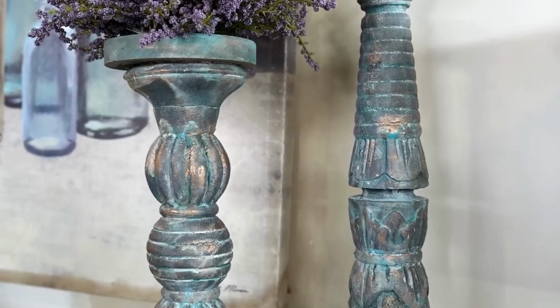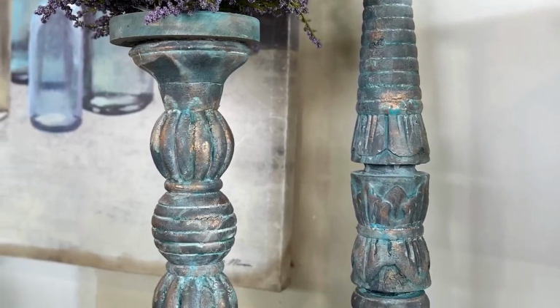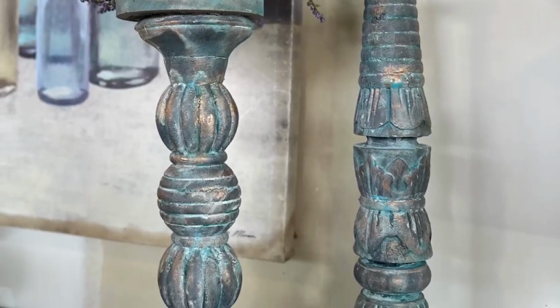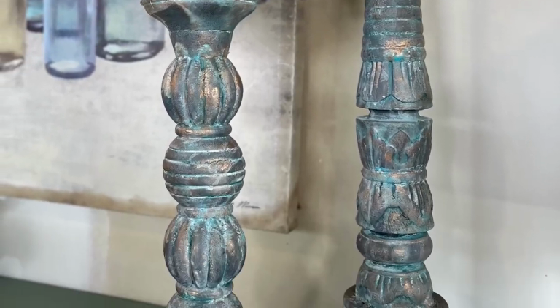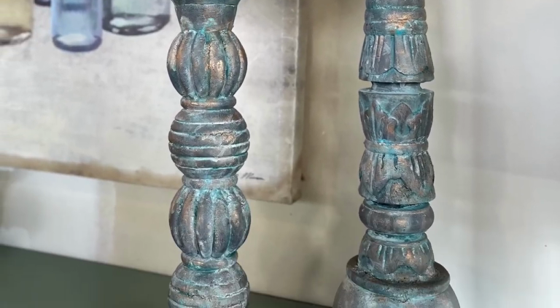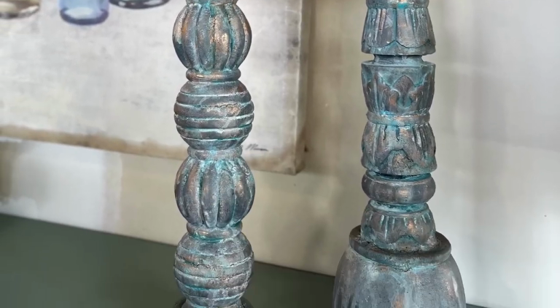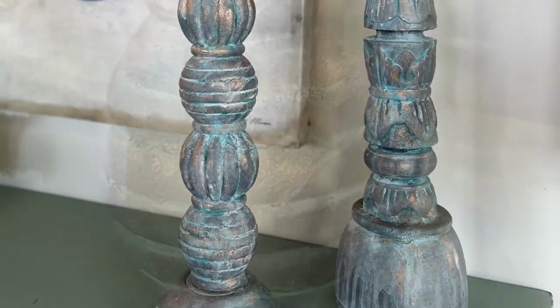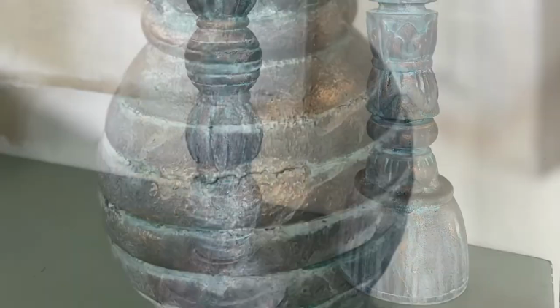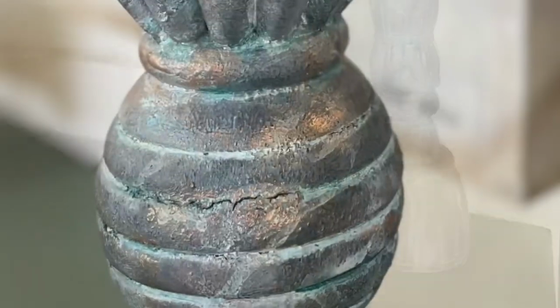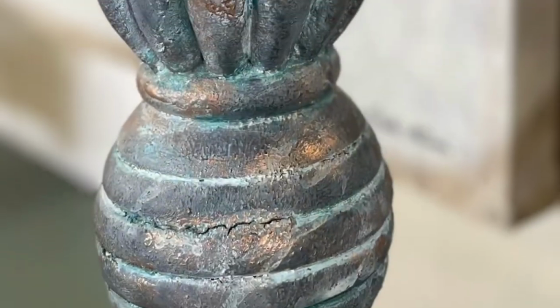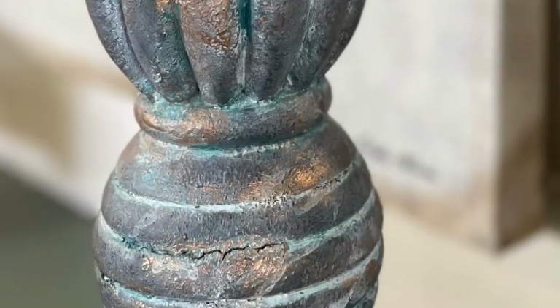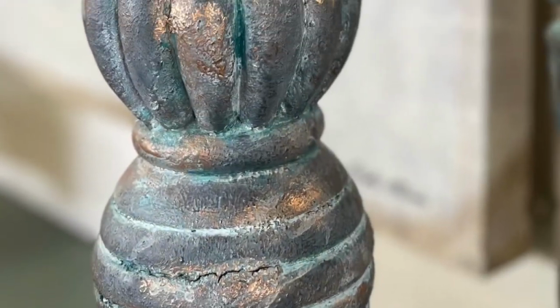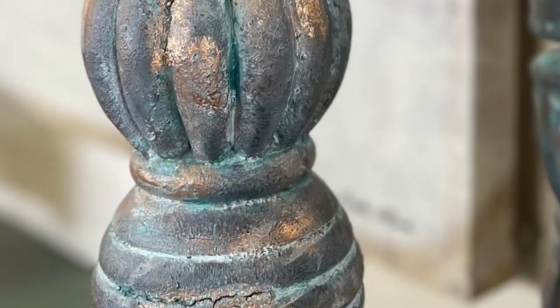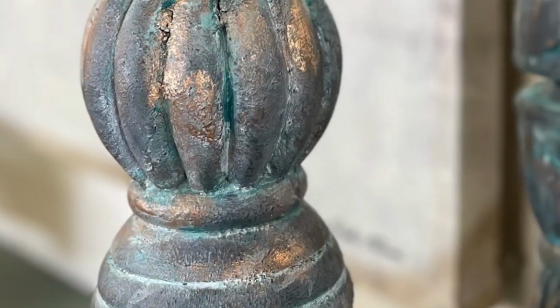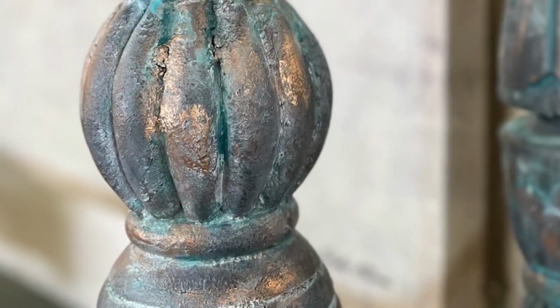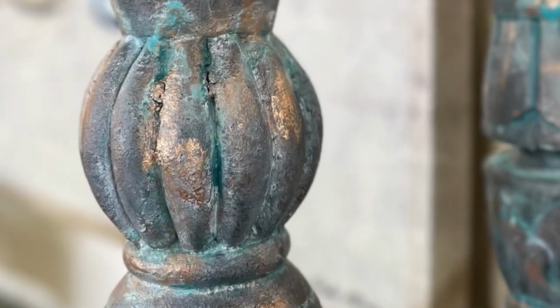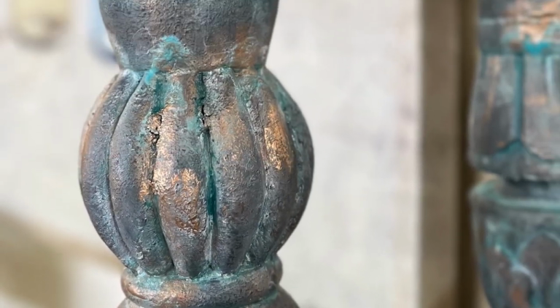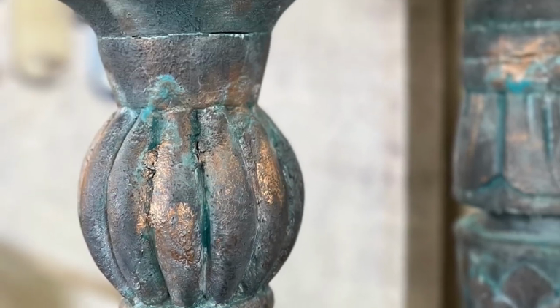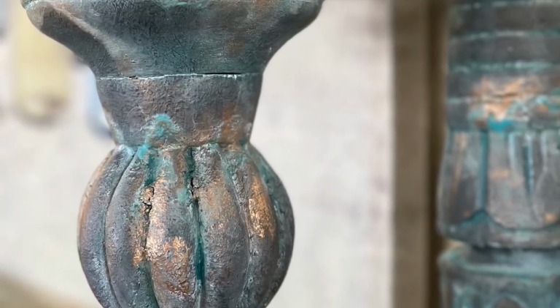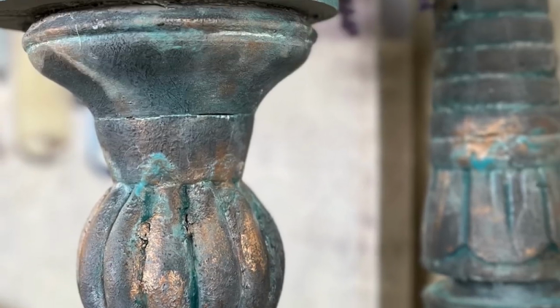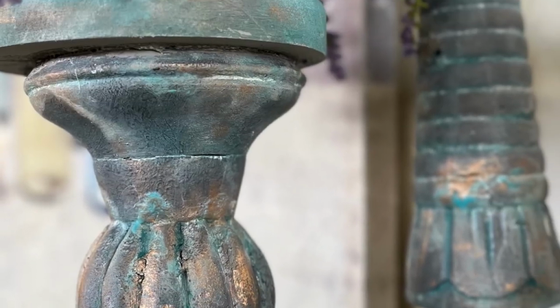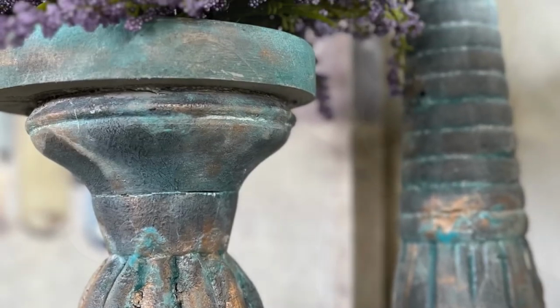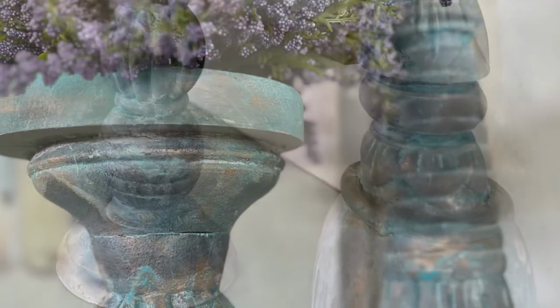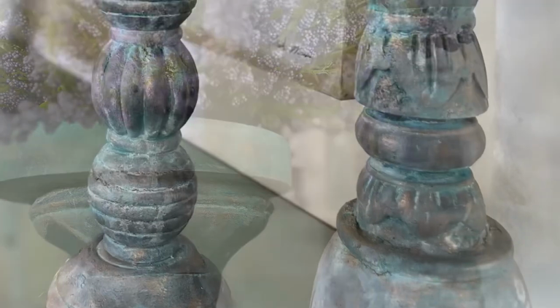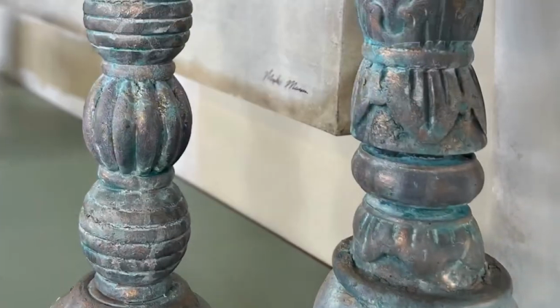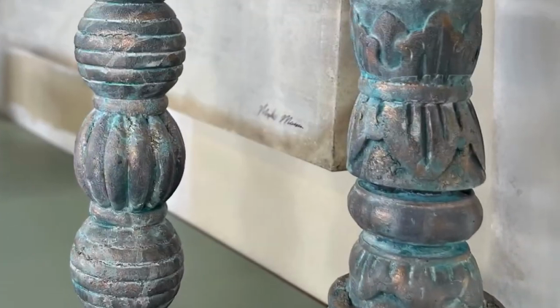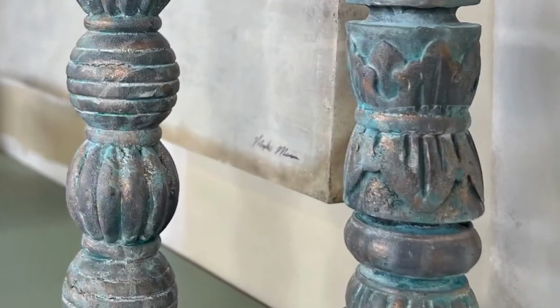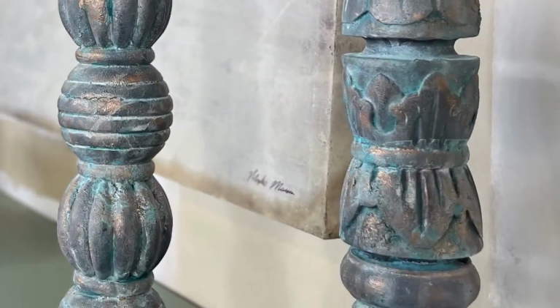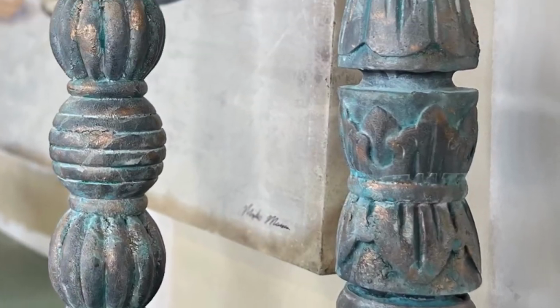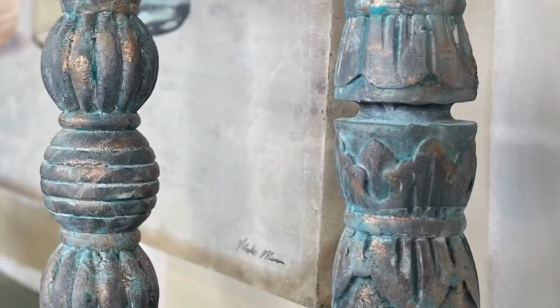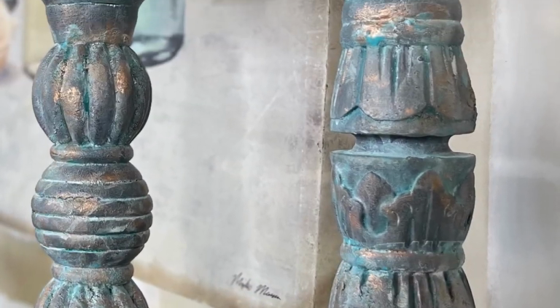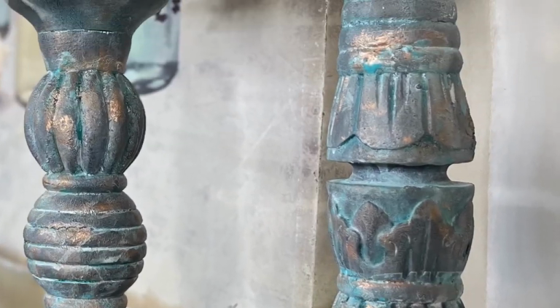I tried a couple of these products and I'm really happy with how this came out. There is so much texture and these look old world. I'm really happy with the result.